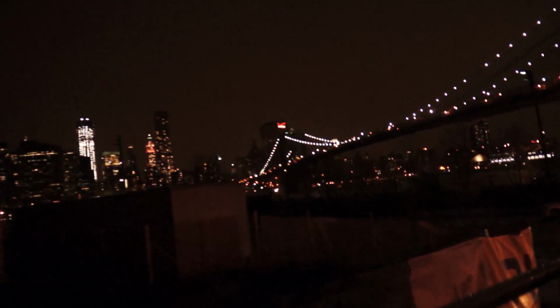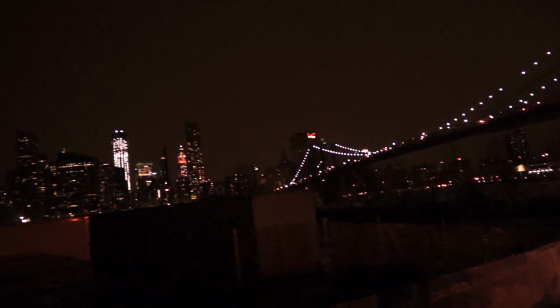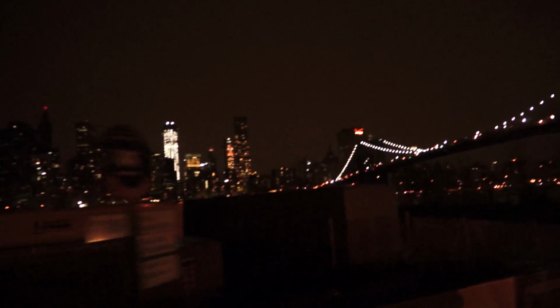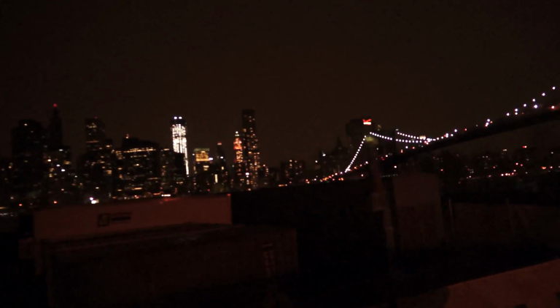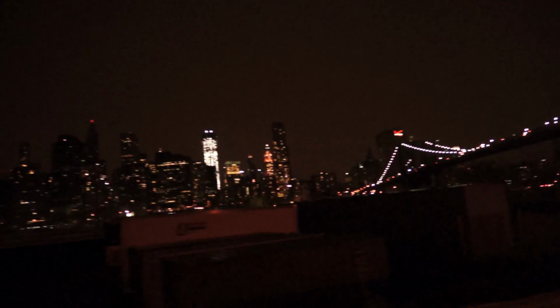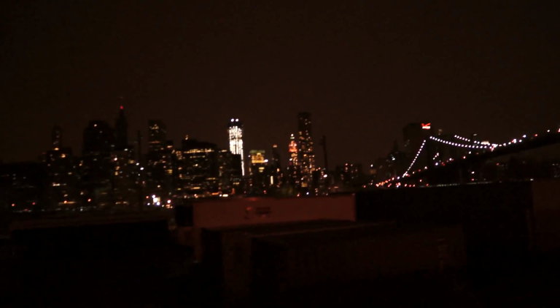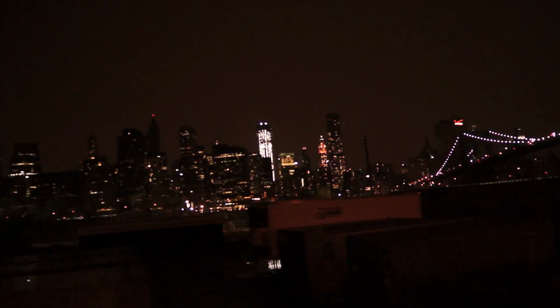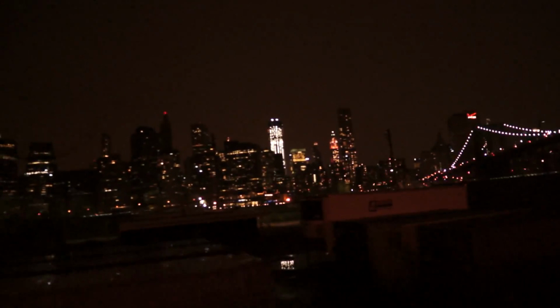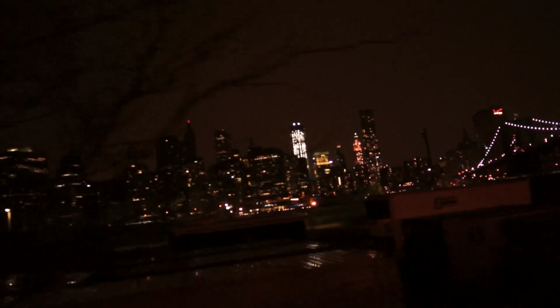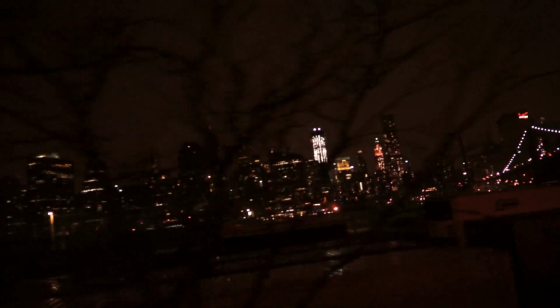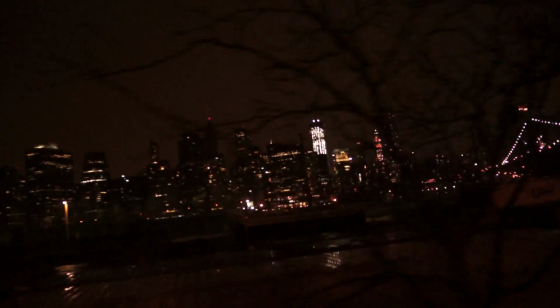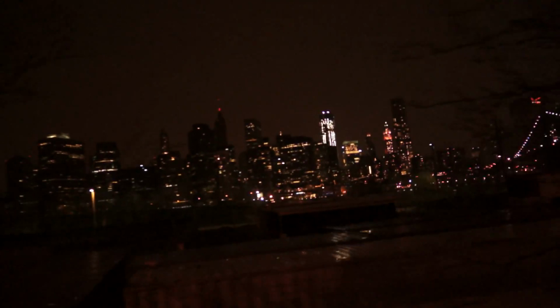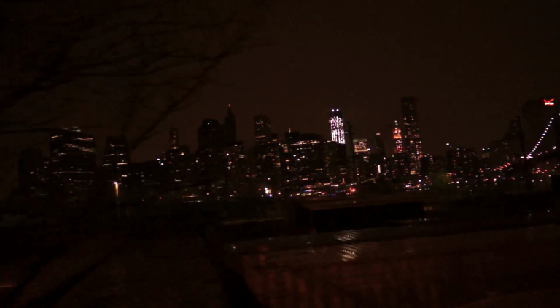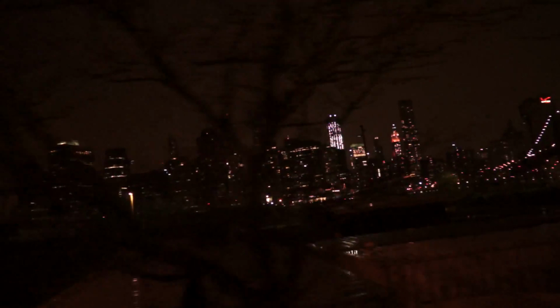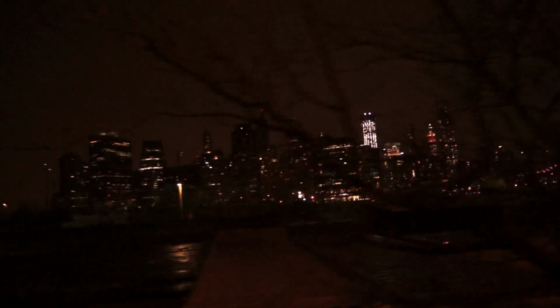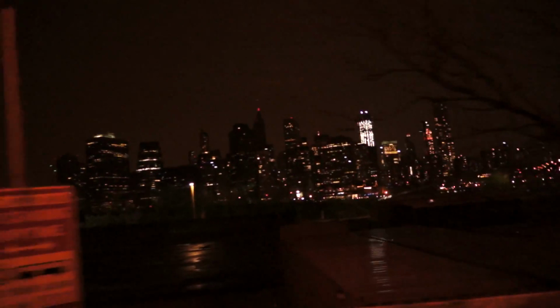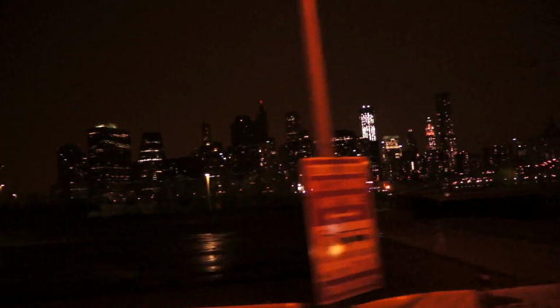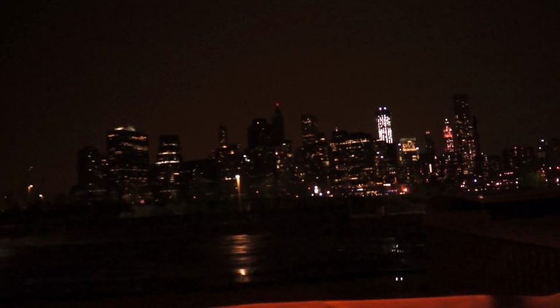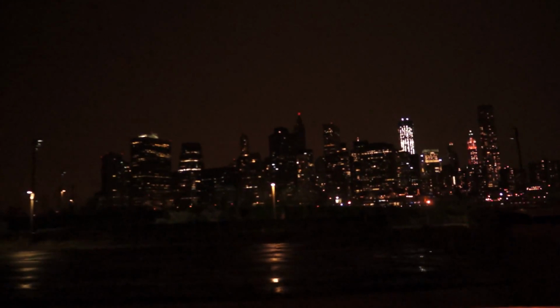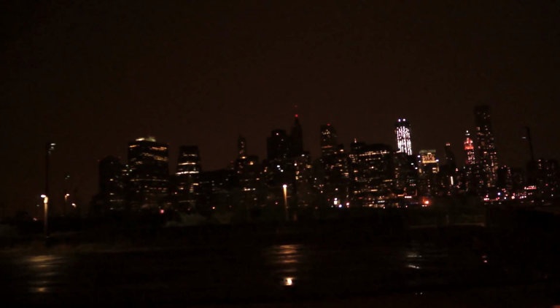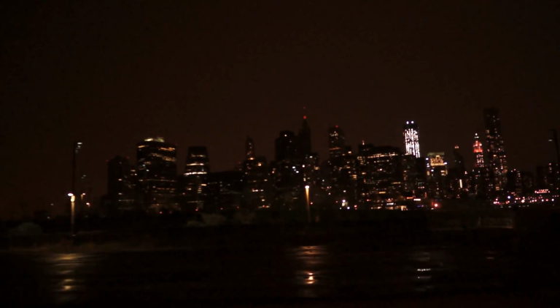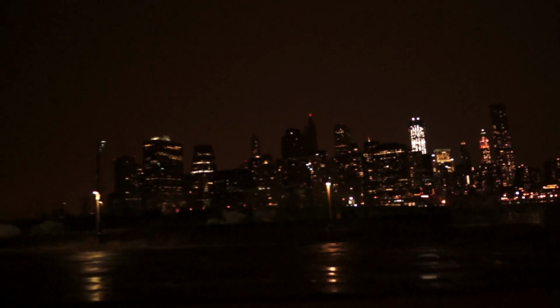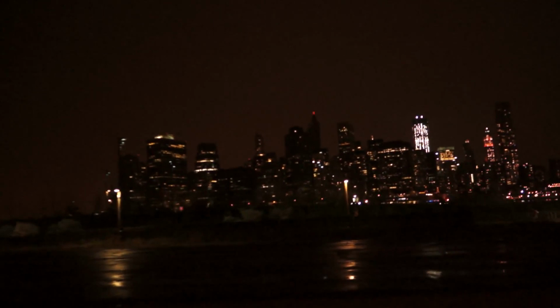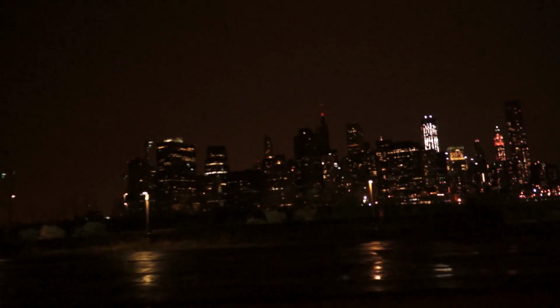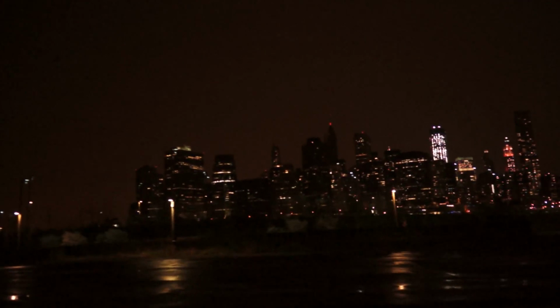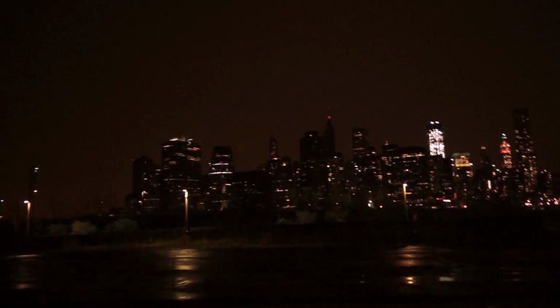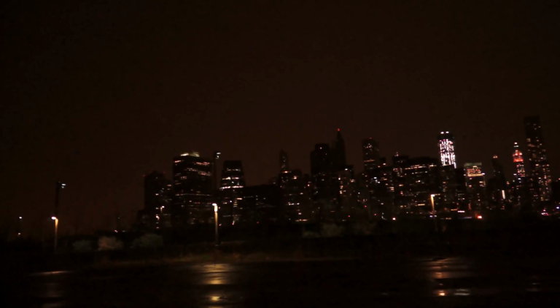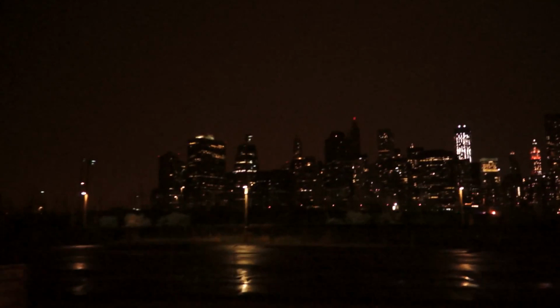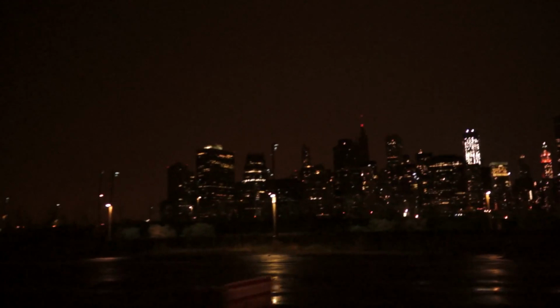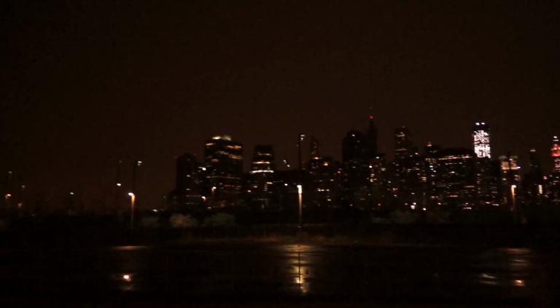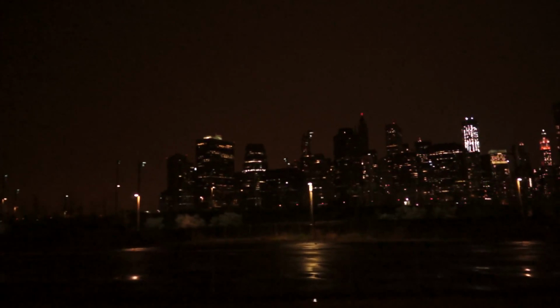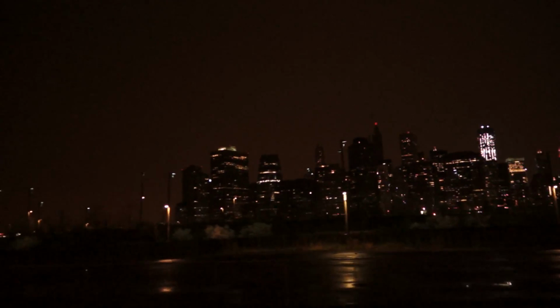To the left of that, the building with all of the lights is the One World Trade Center. The building in the middle — the tallest building with the blinking red light at the top — is 40 Wall Street.